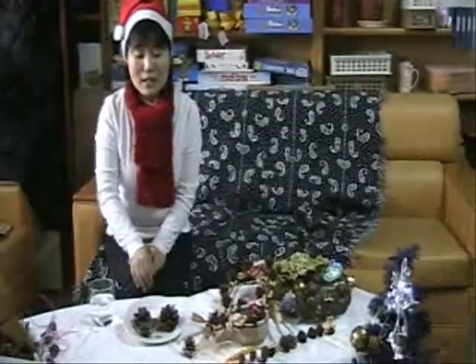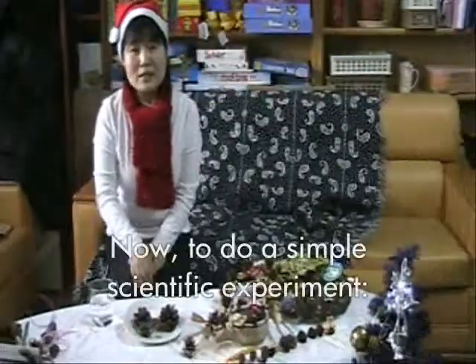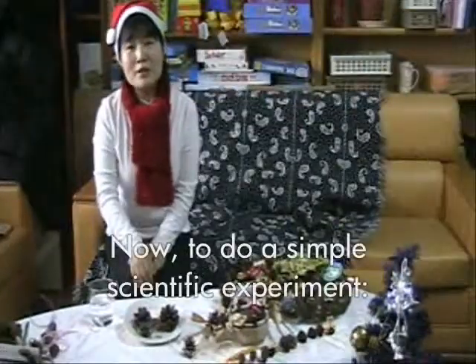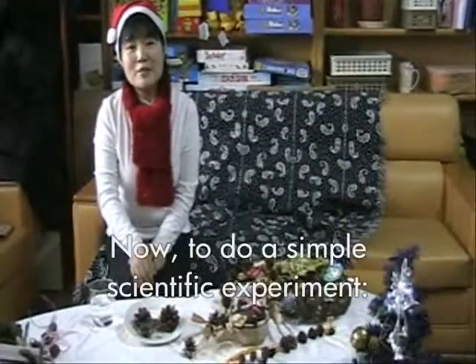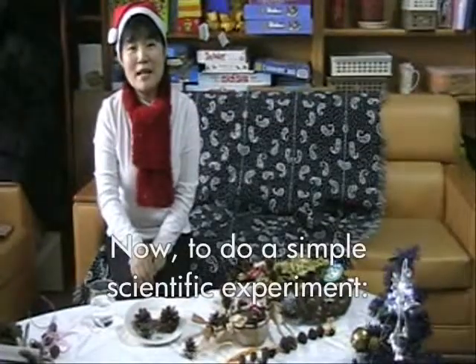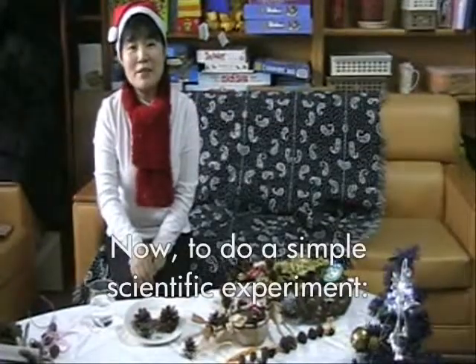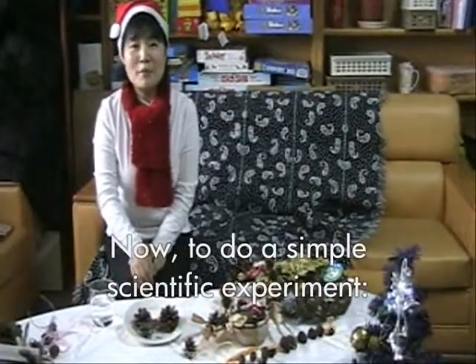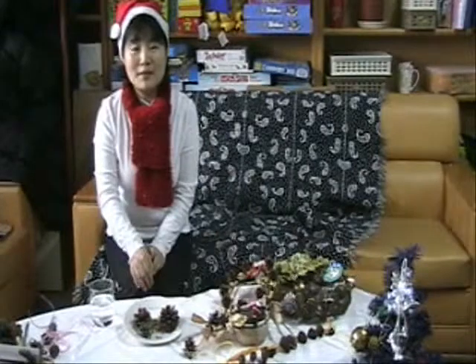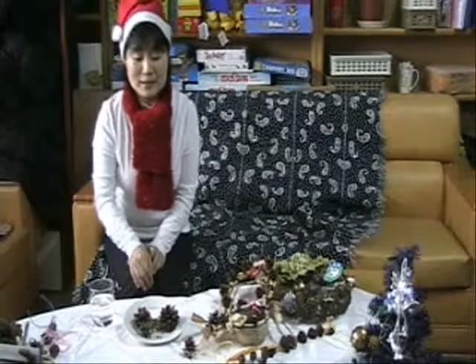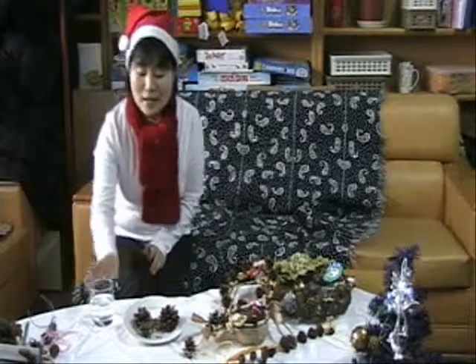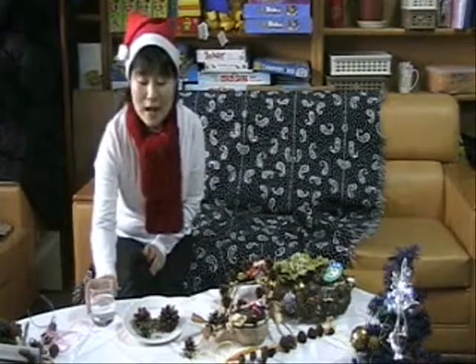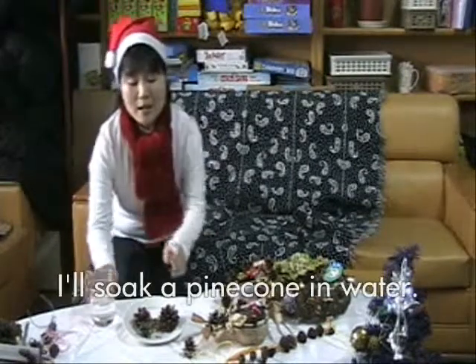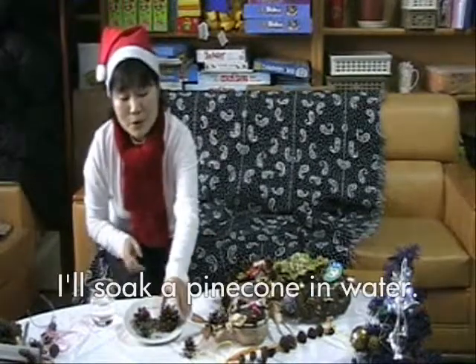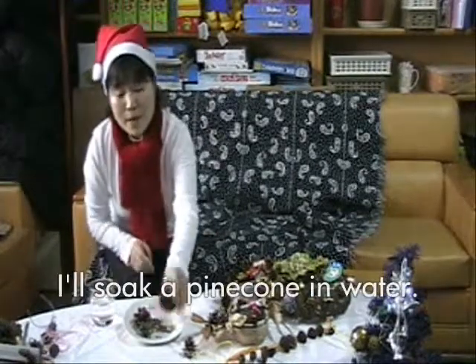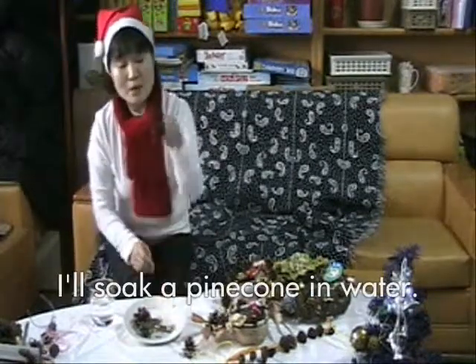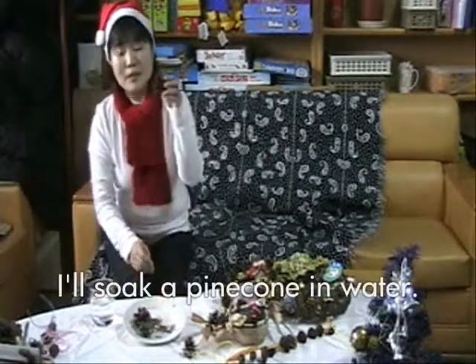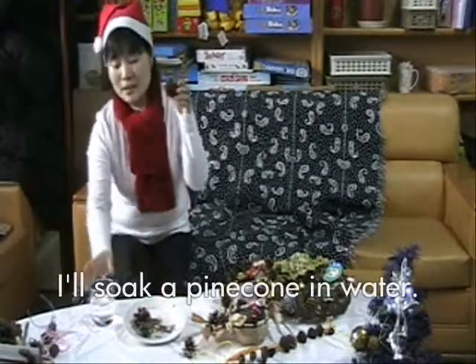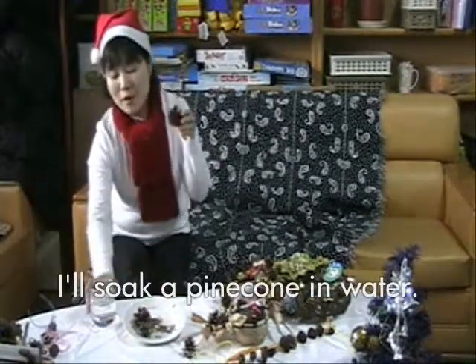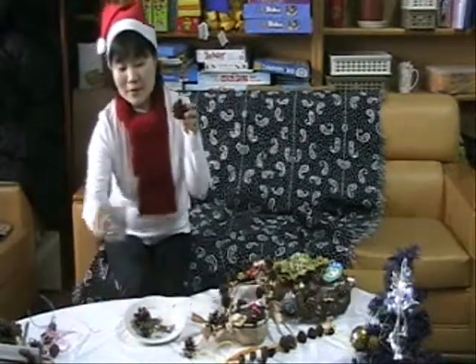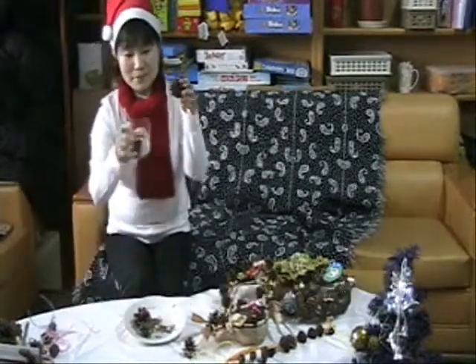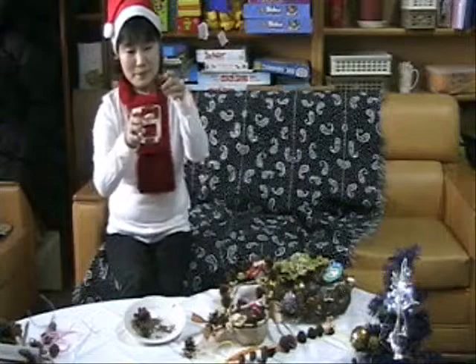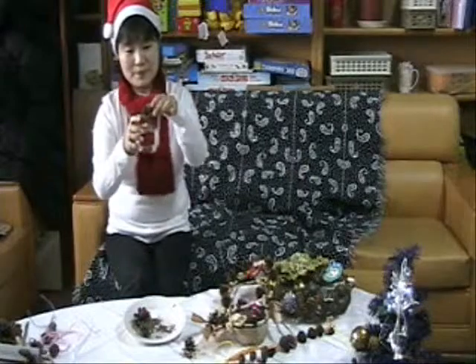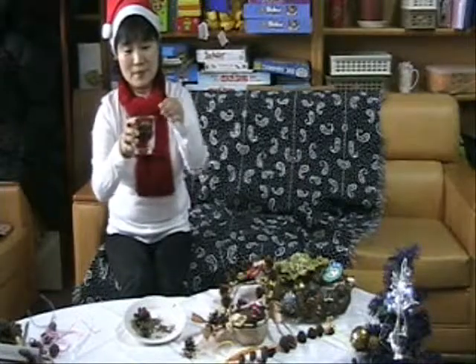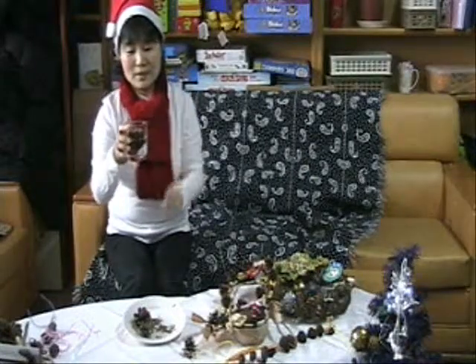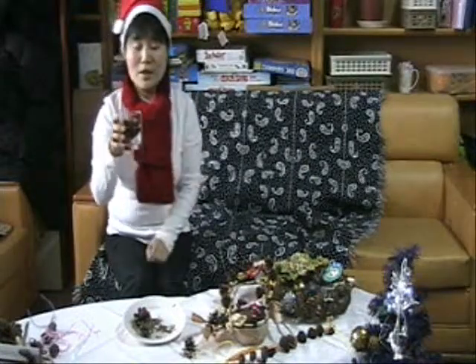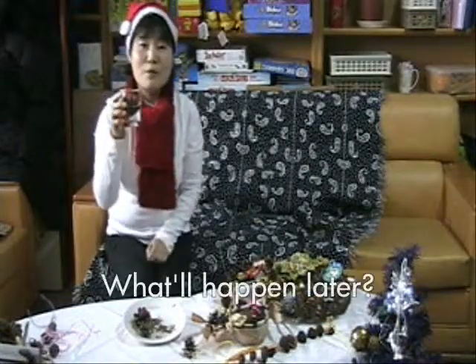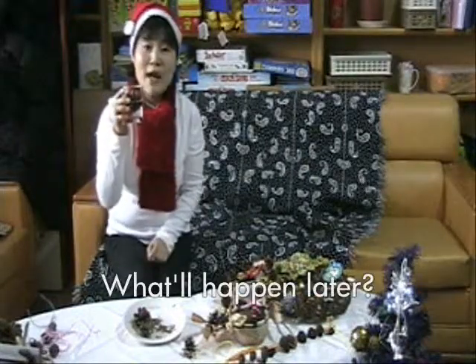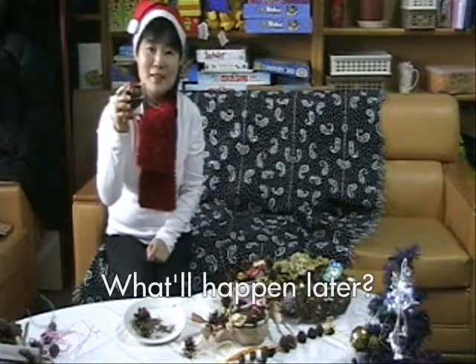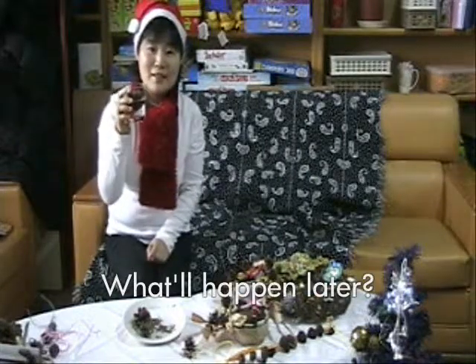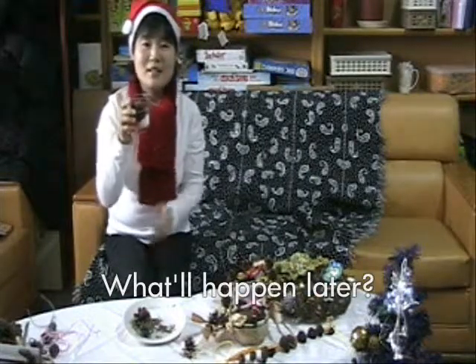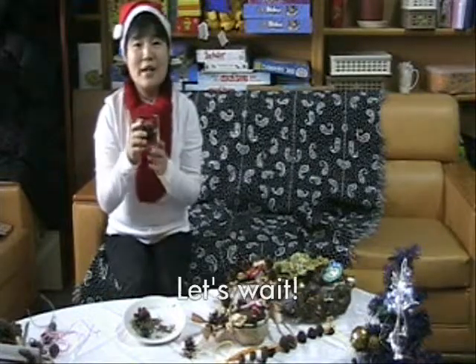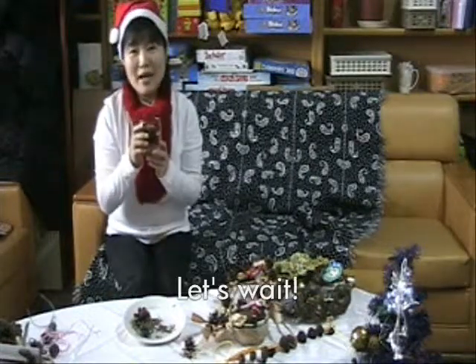Let's do a simple scientific experiment. I soak a pine cone in water. Let's wait and see what happens later!